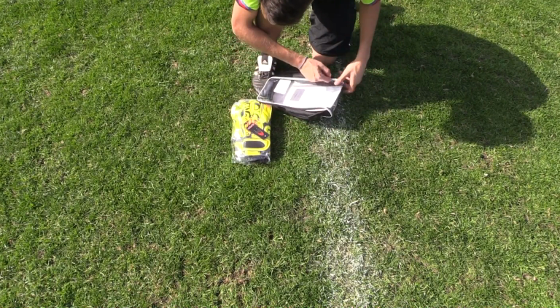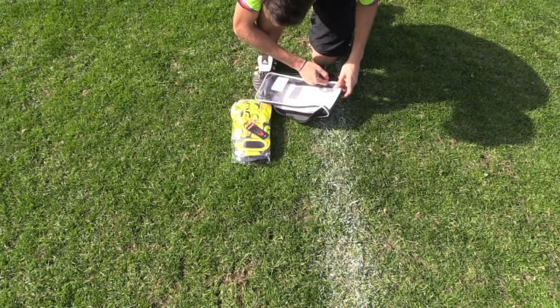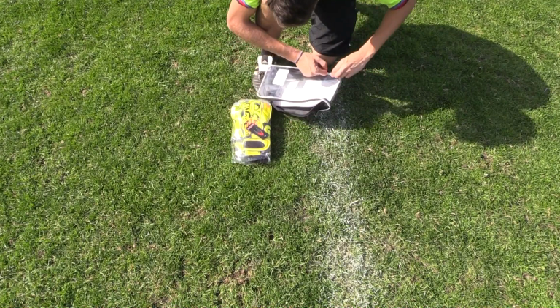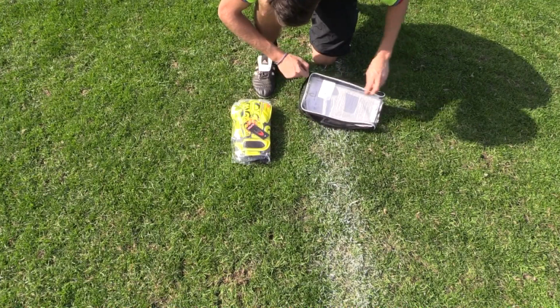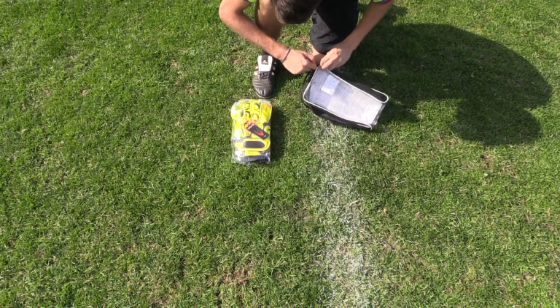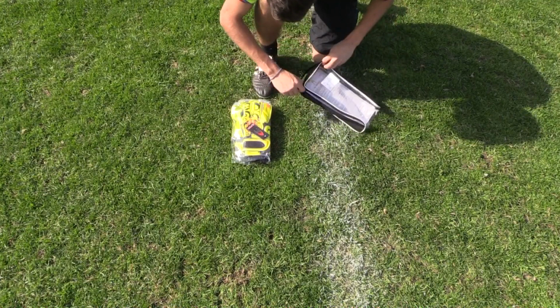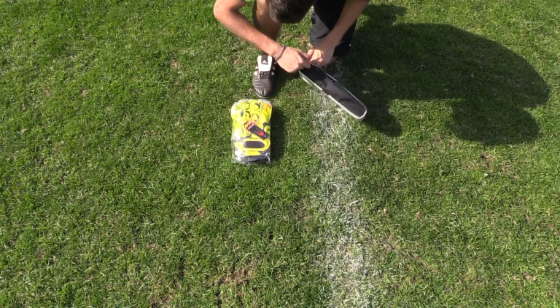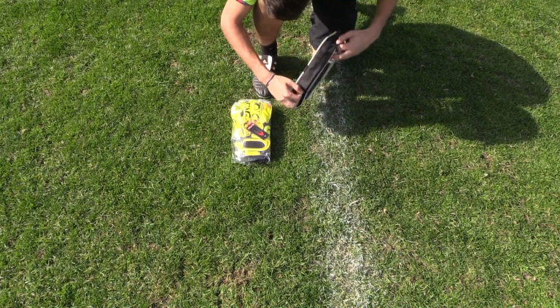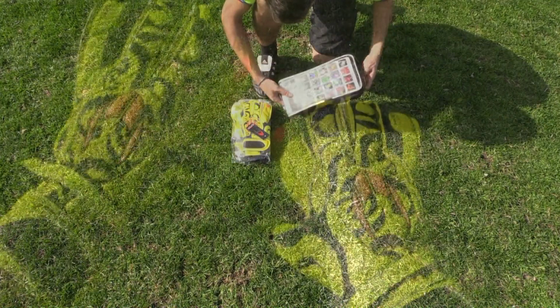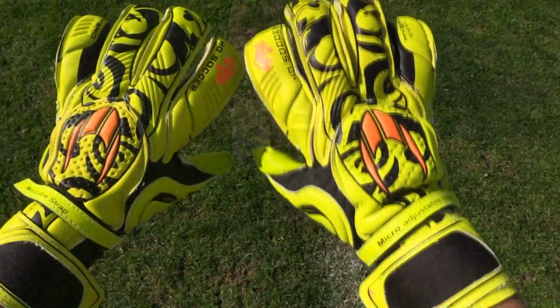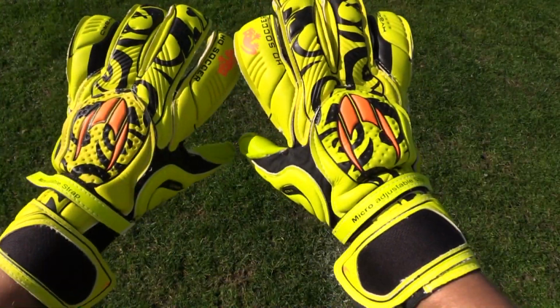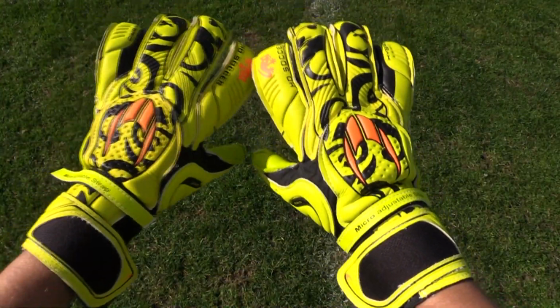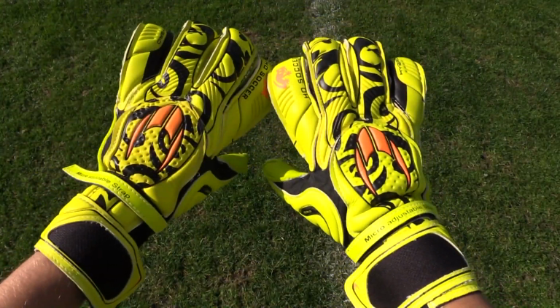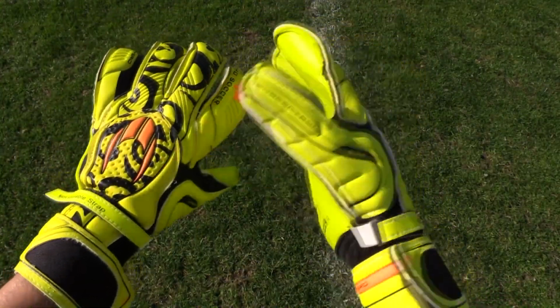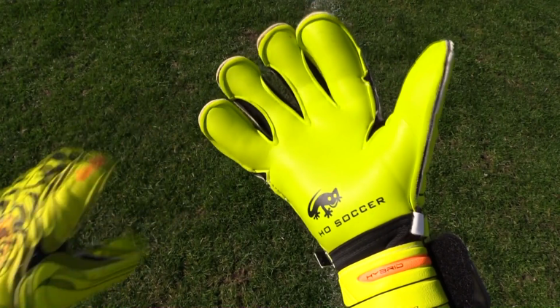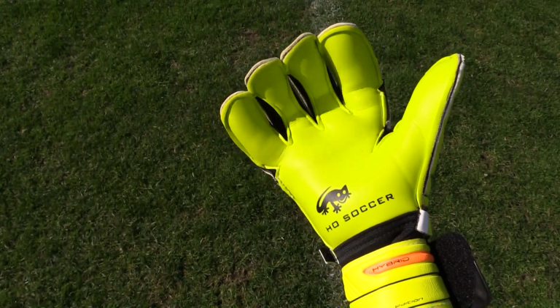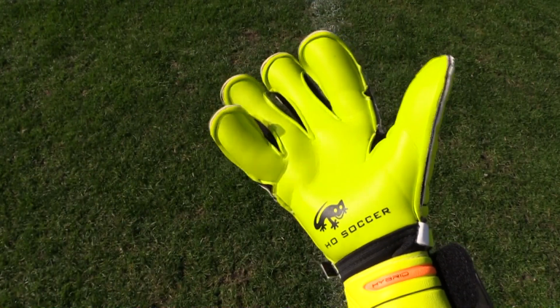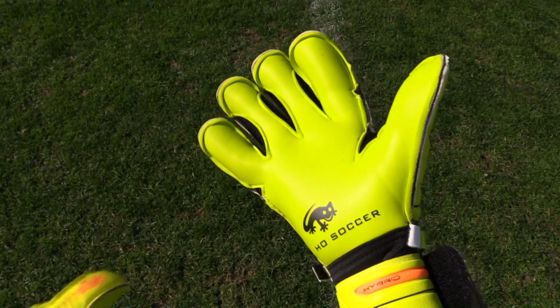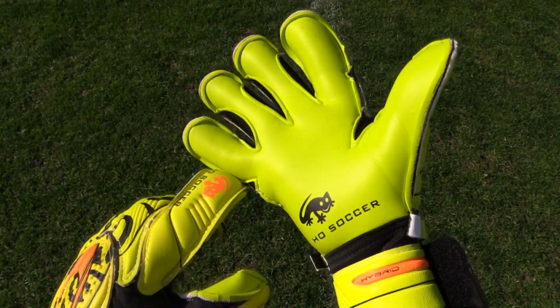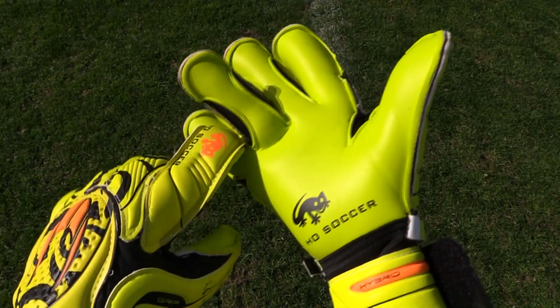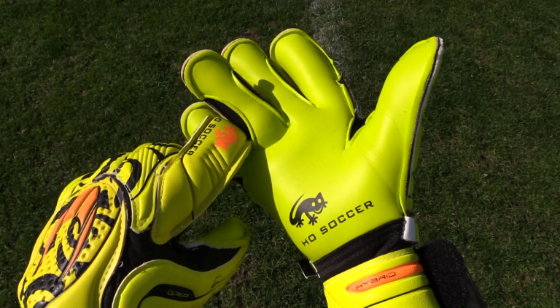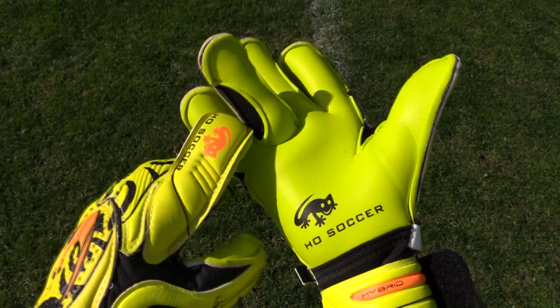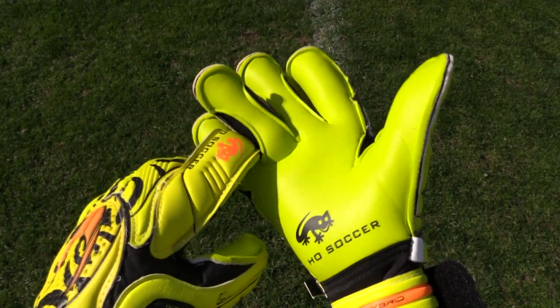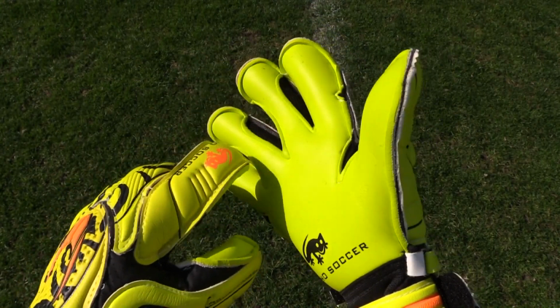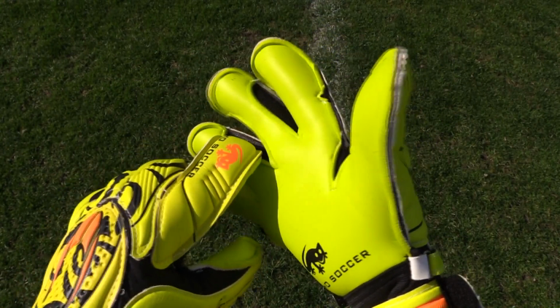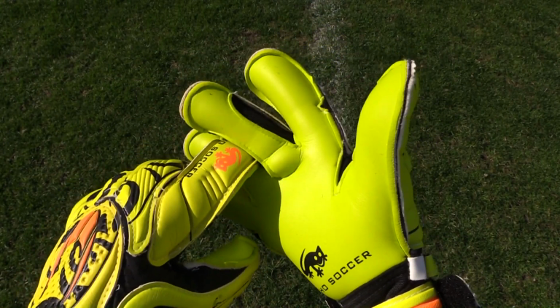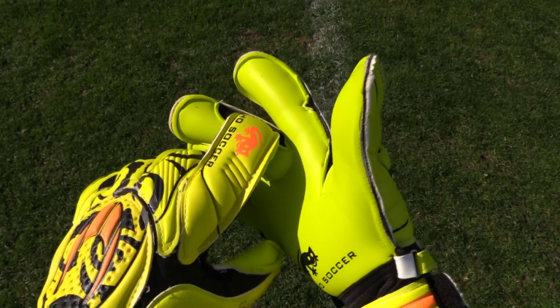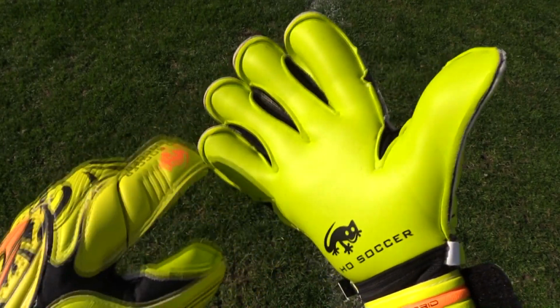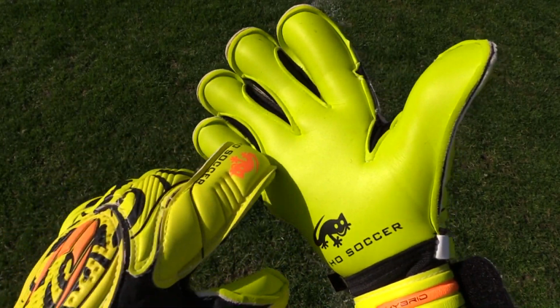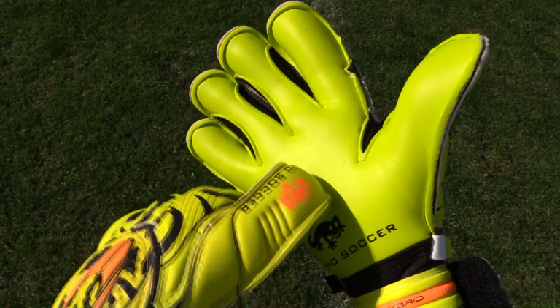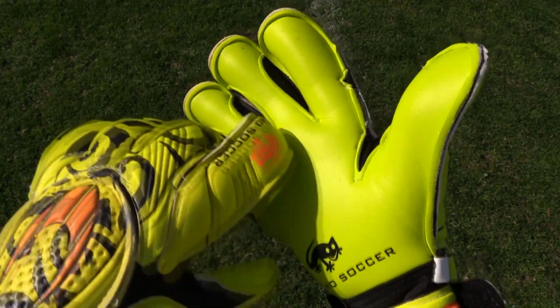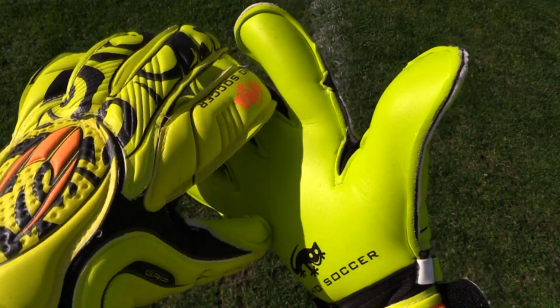The Gata Gecko Hybrid Roll aims to provide all features of a roll finger glove, but without the extra bulk and weight around the middle two fingers. The gecko instead has cutouts on the sides of the center fingers which increase flexibility and breathability.